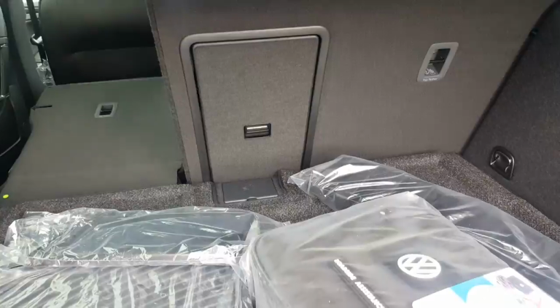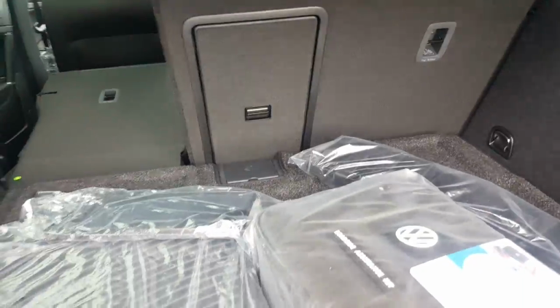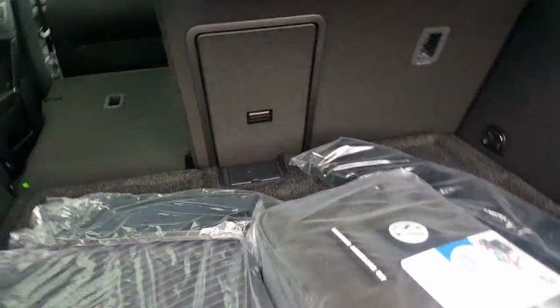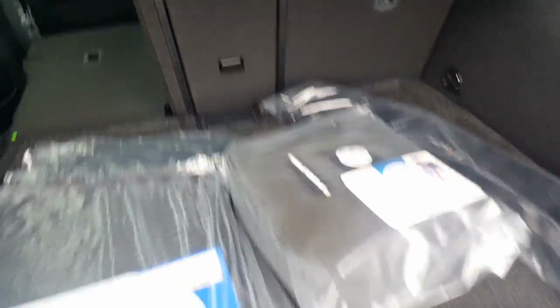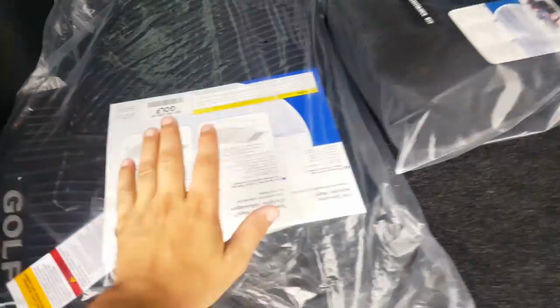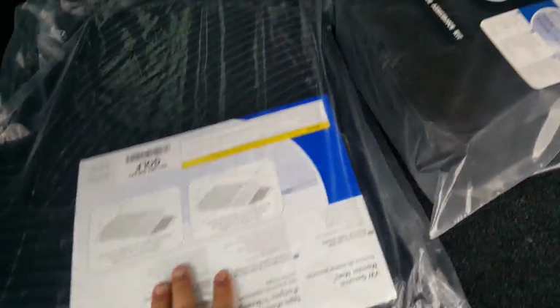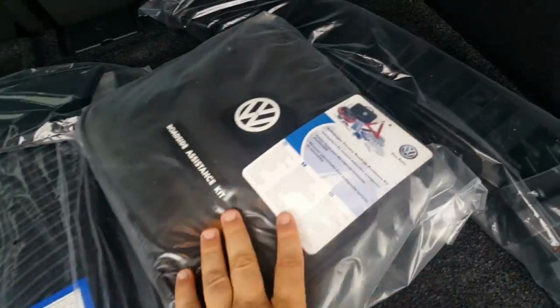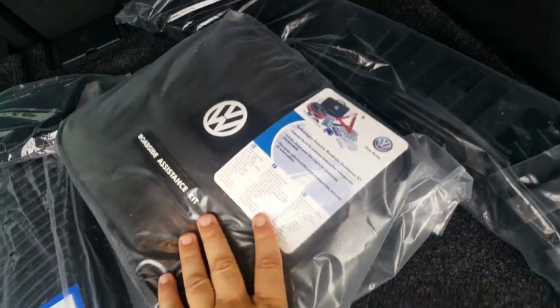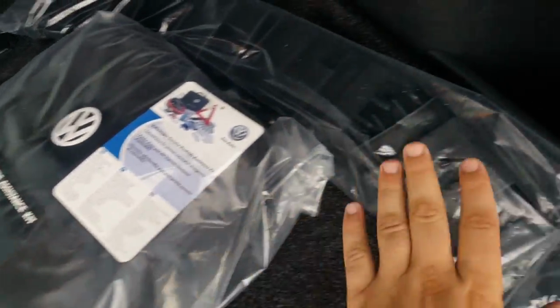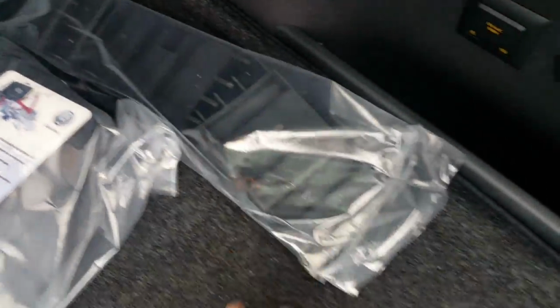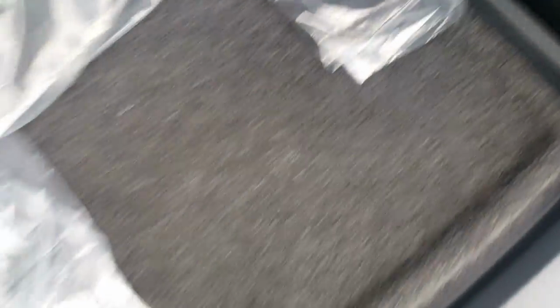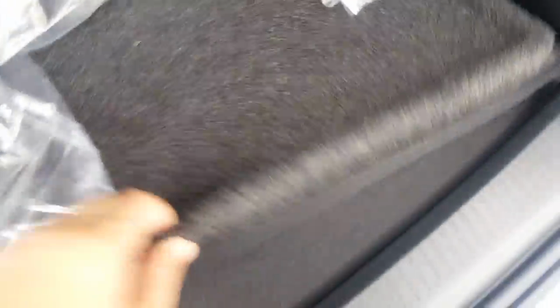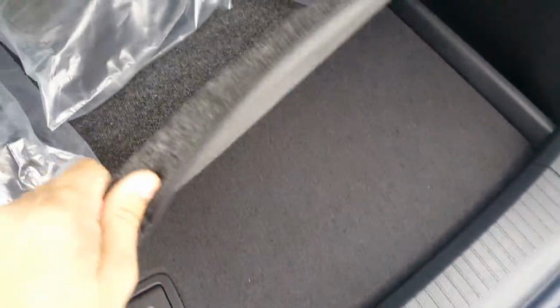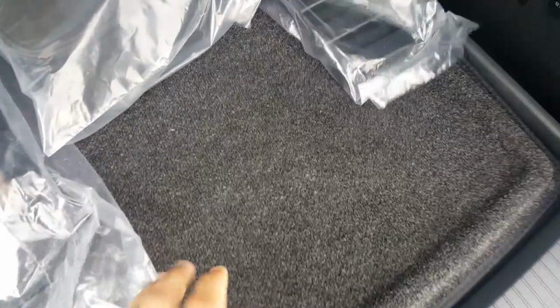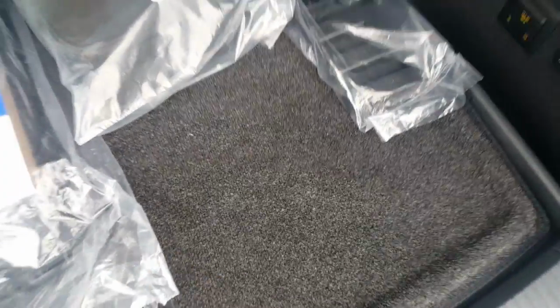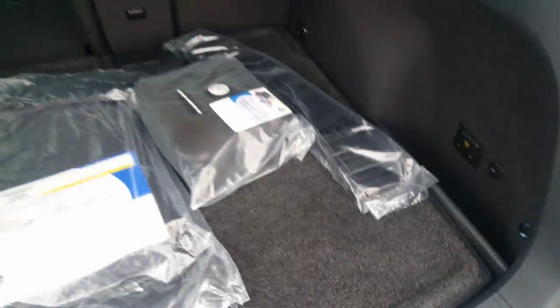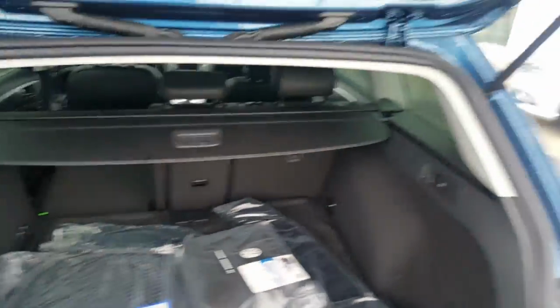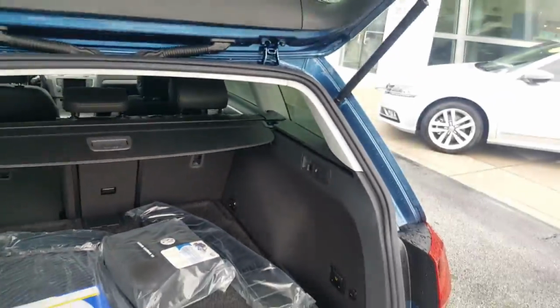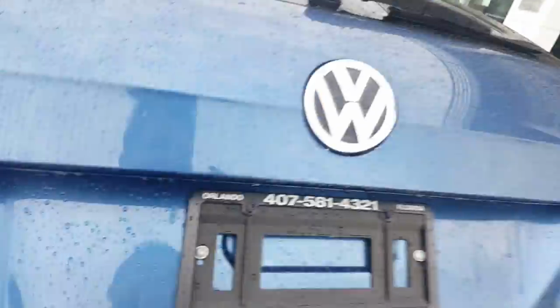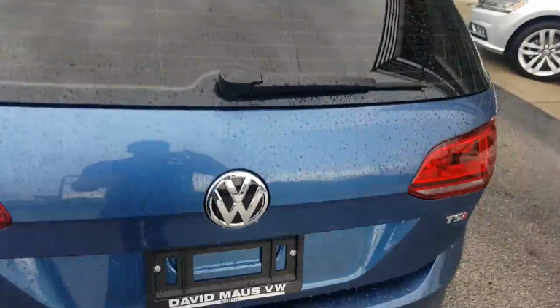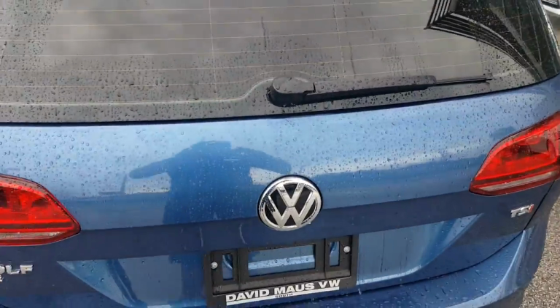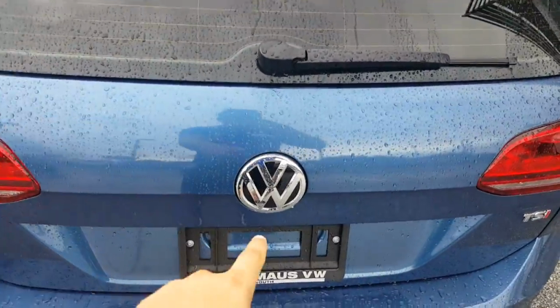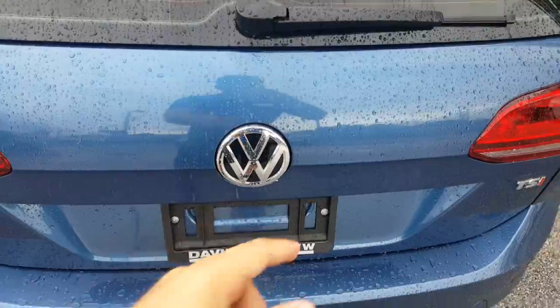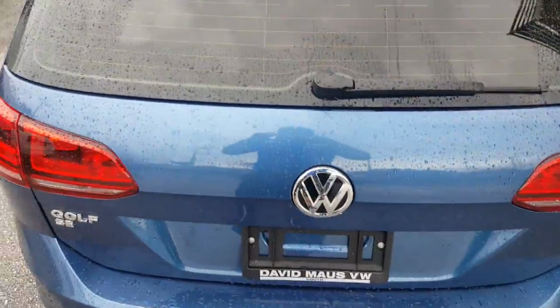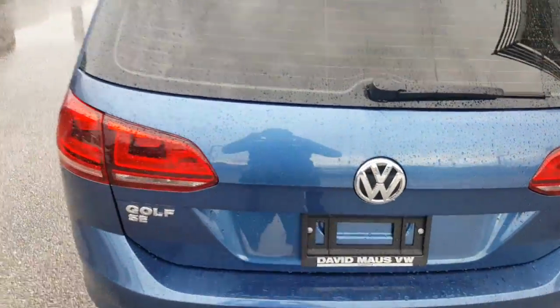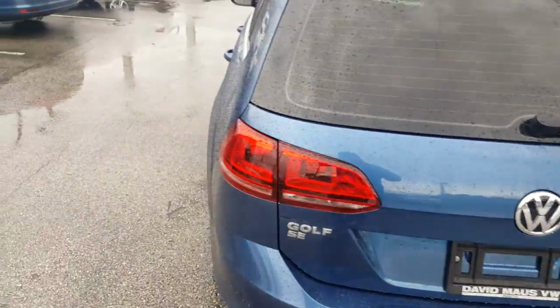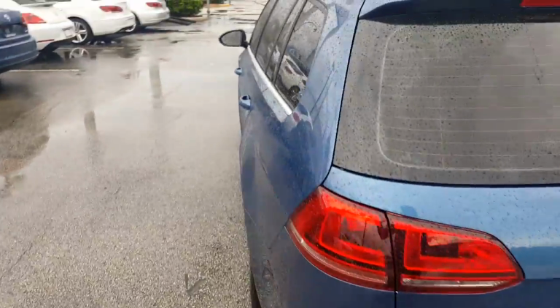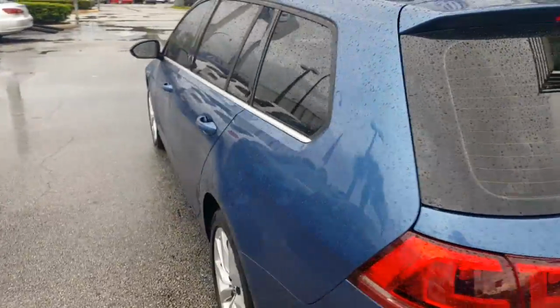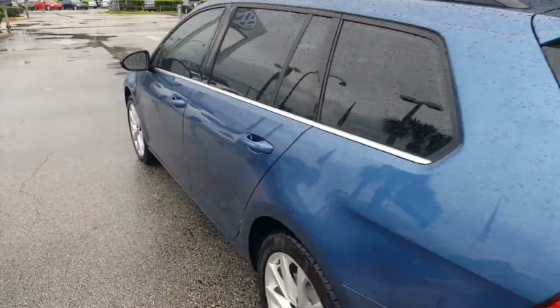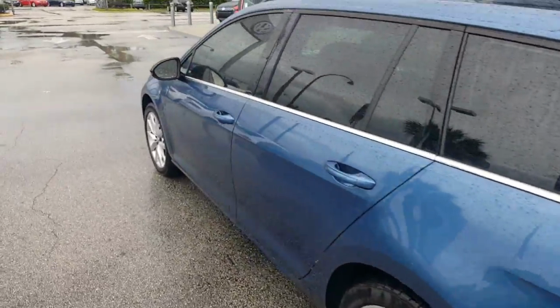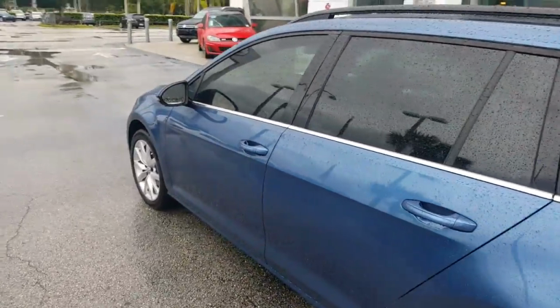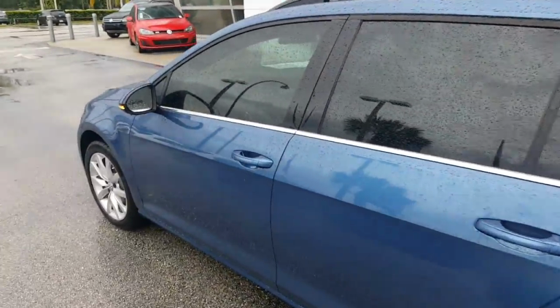This middle section can be put down as well, so if you need to put any fishing poles or anything like that, you can just put that down simply. There are all-weather mats, a roadside assistance kit, and an extra mat here so the trunk doesn't get dirty. It does have a backup camera which pops out of the Volkswagen emblem when you put it in reverse.